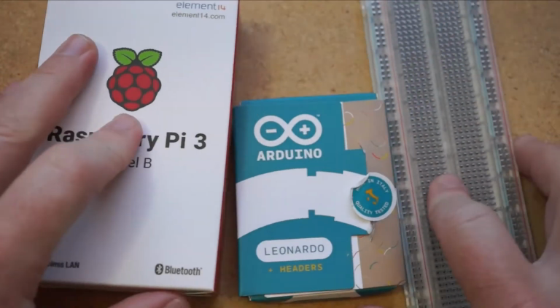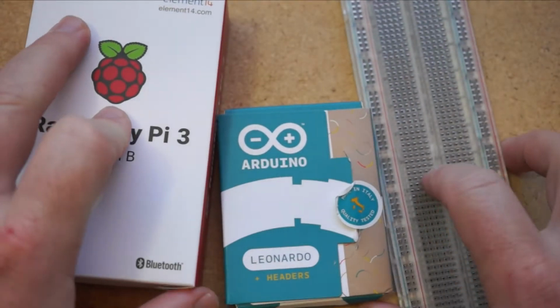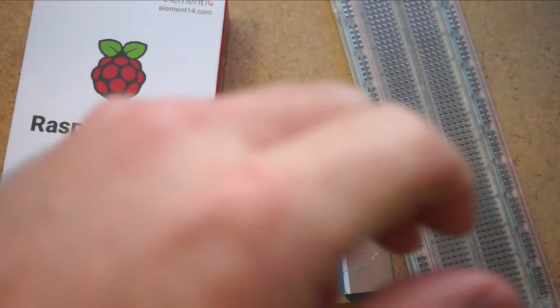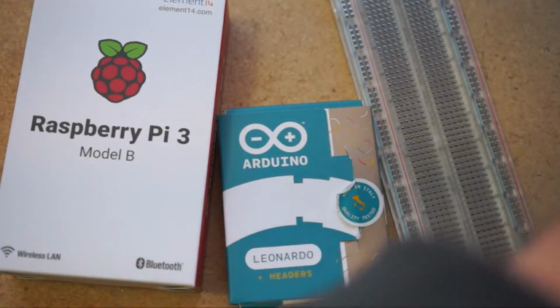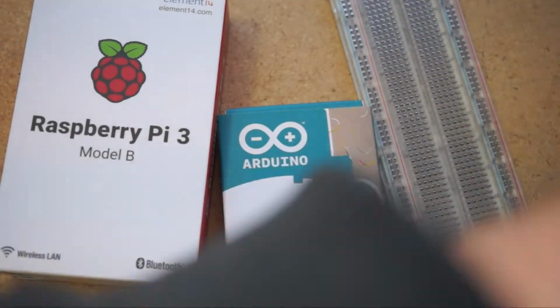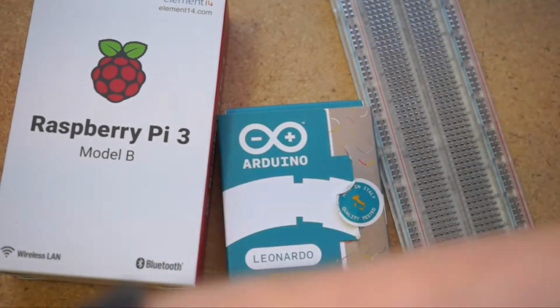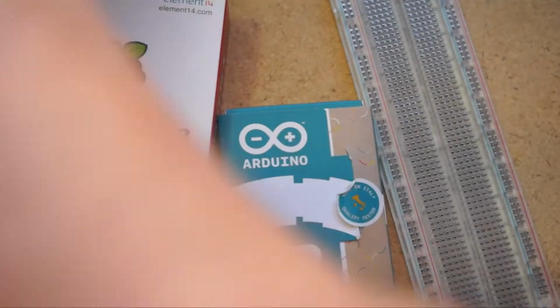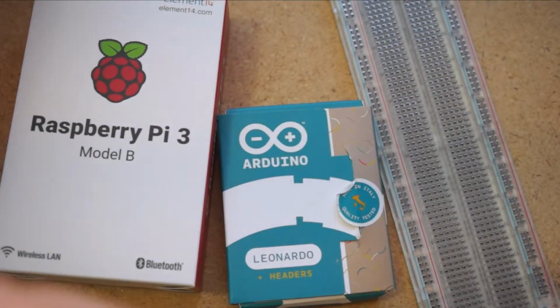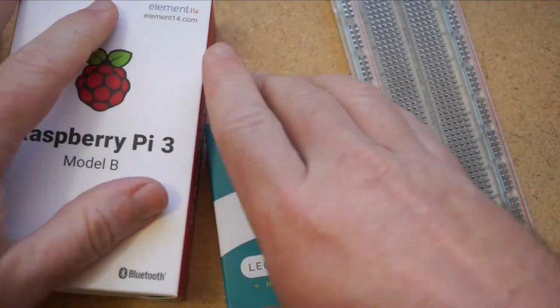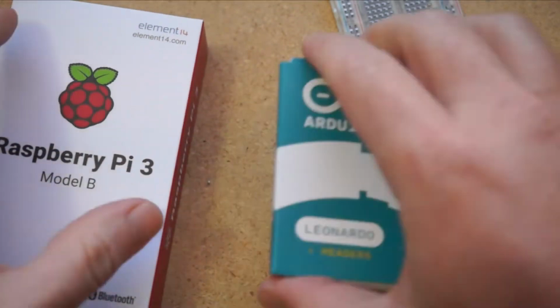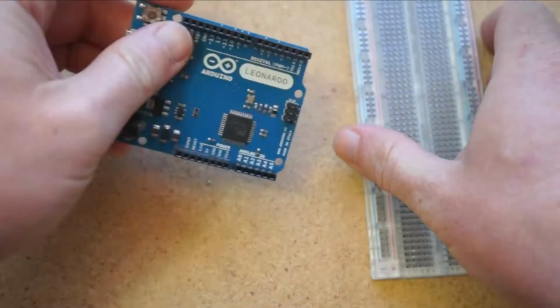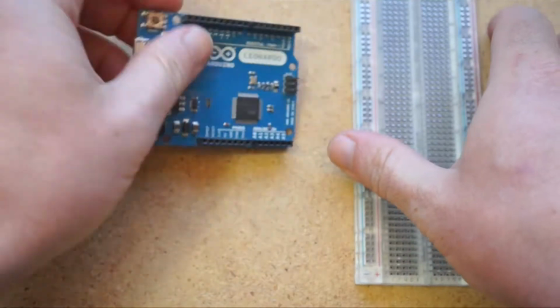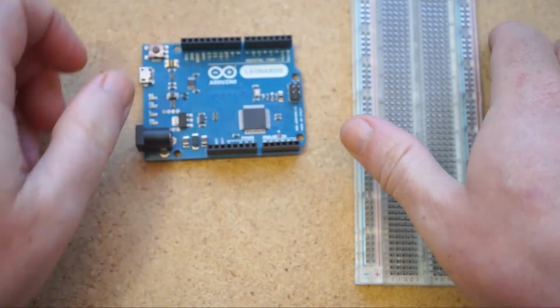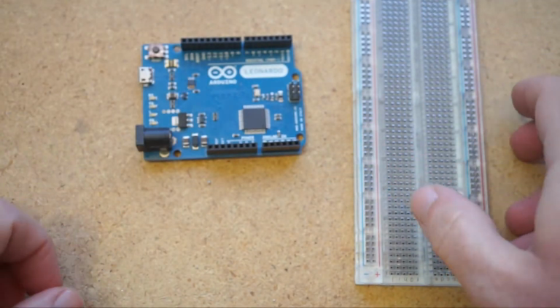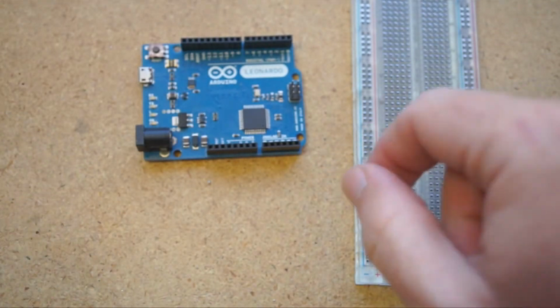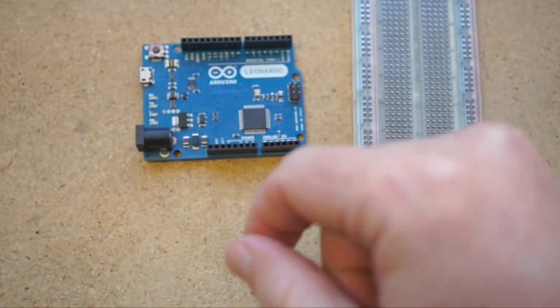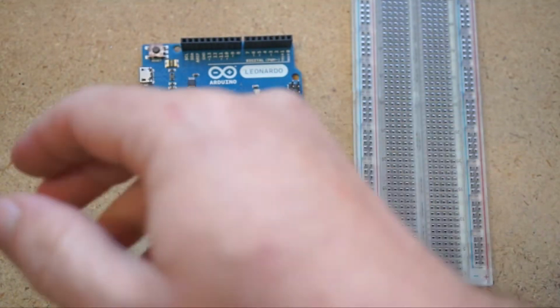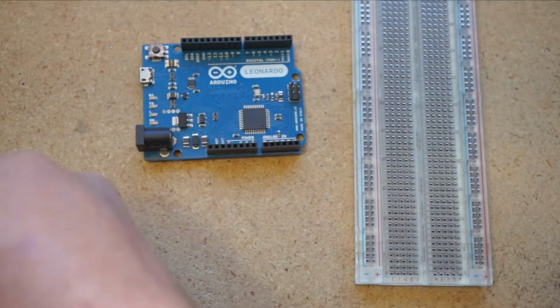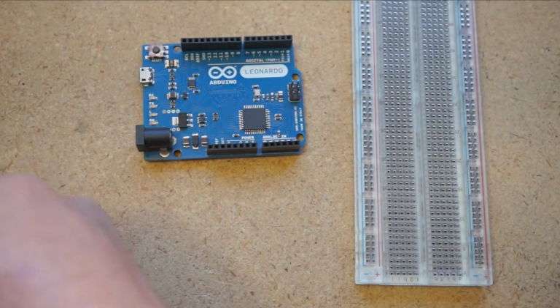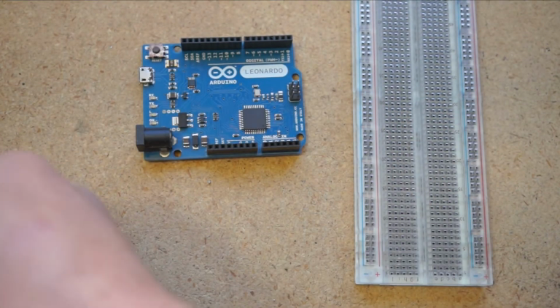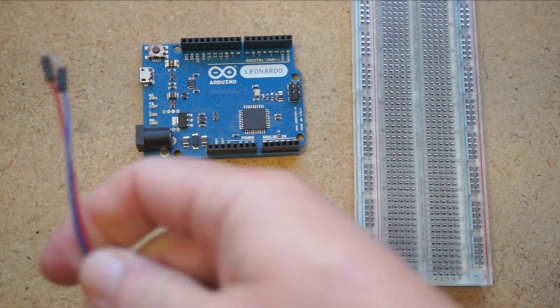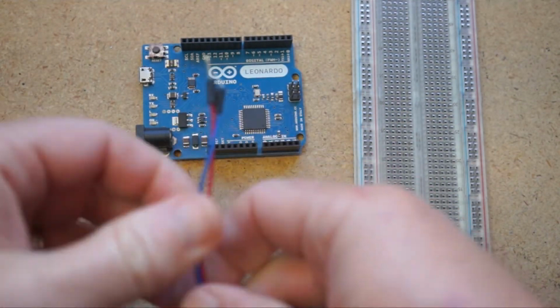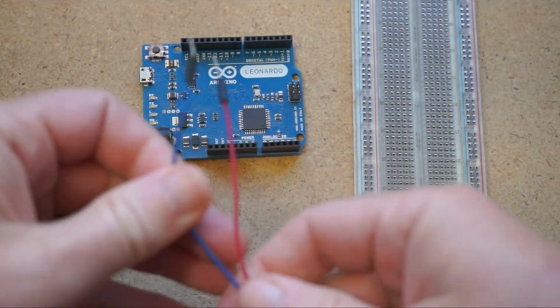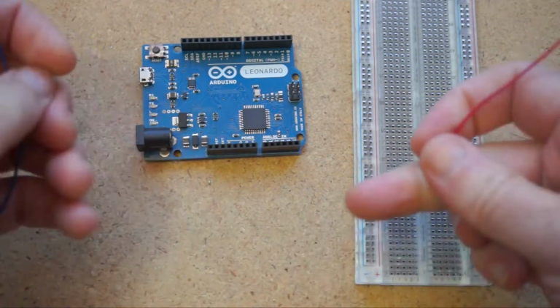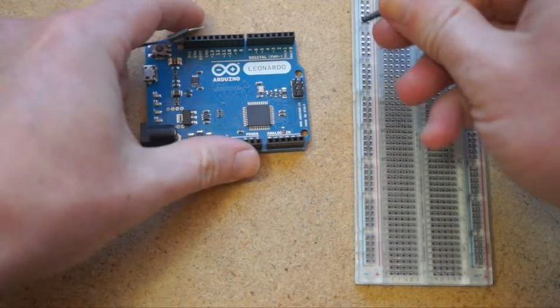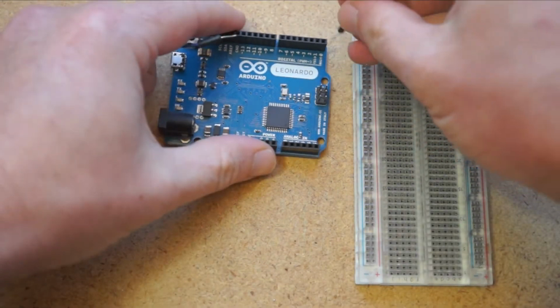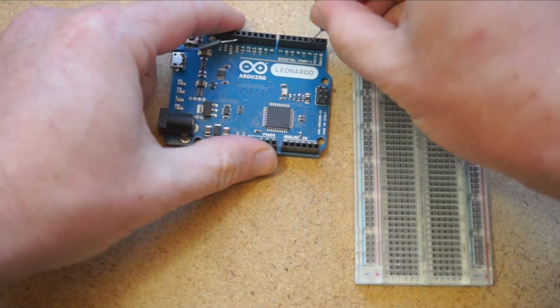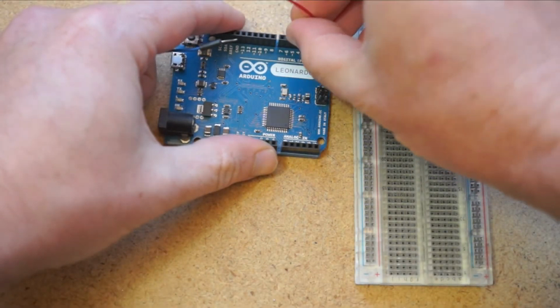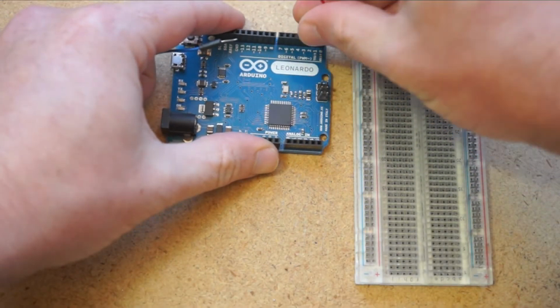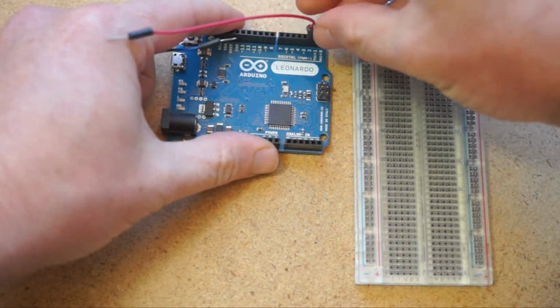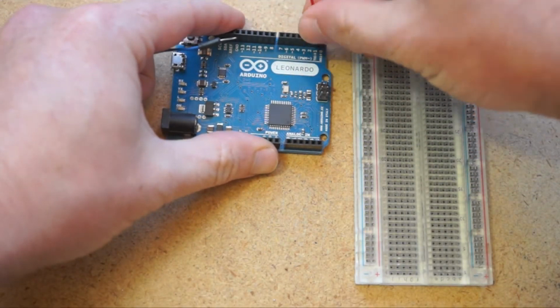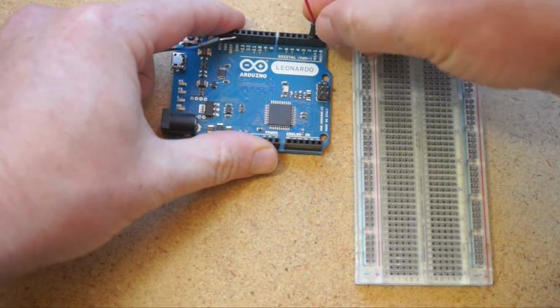Now there are relatively easy ways to control servos with an Arduino board or a Raspberry Pi, but you'll have to do some programming, it's not cheap, and you'll need to breadboard some components. It's kind of a hassle.